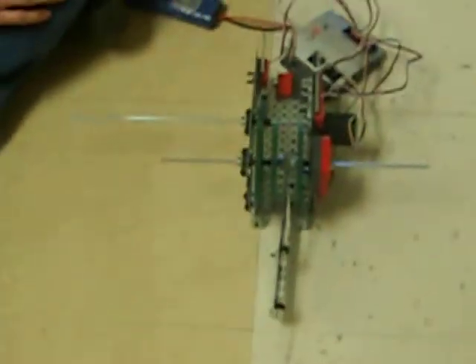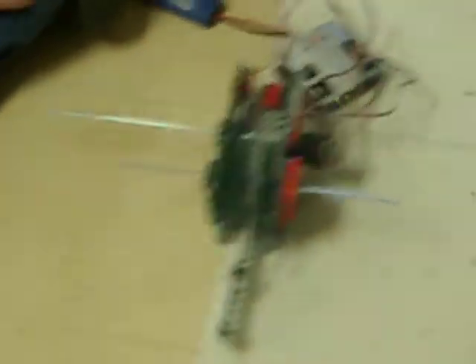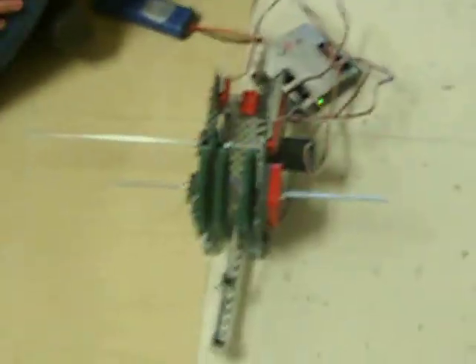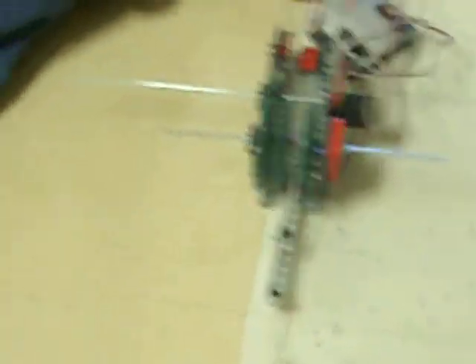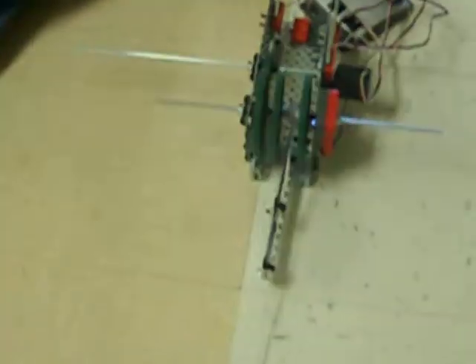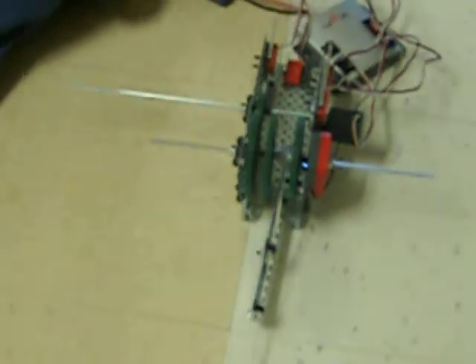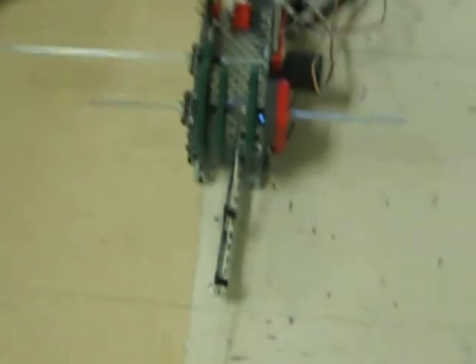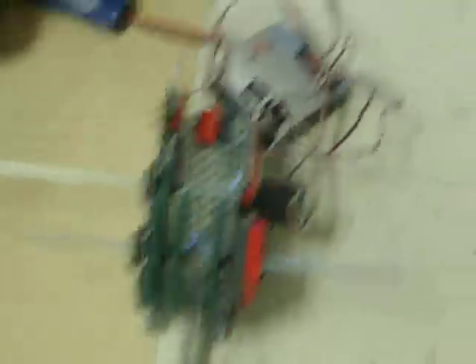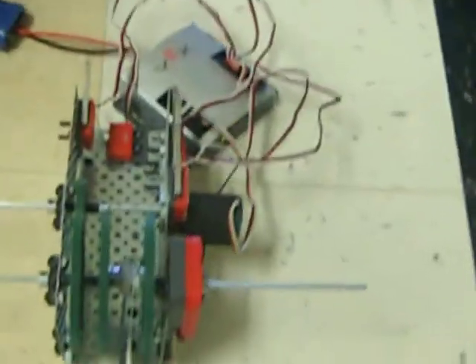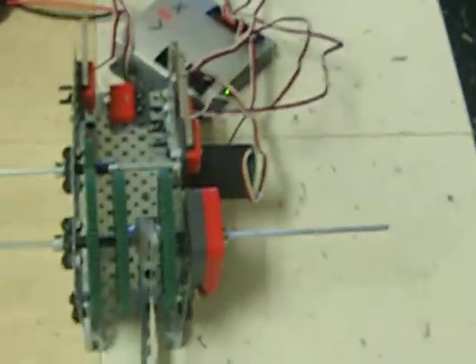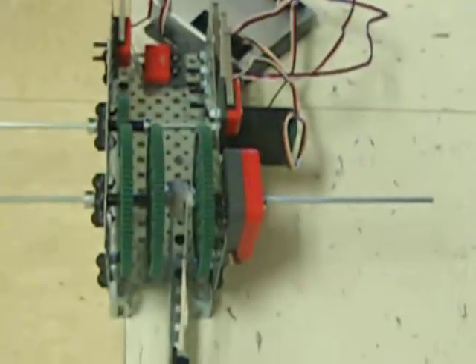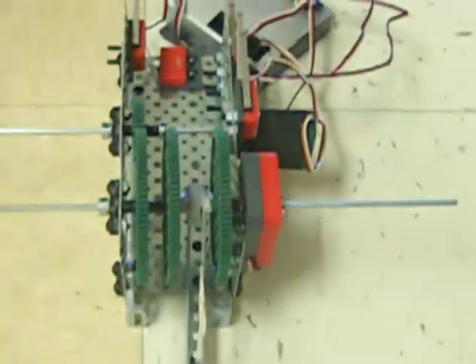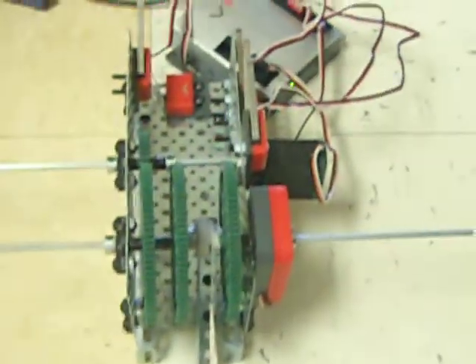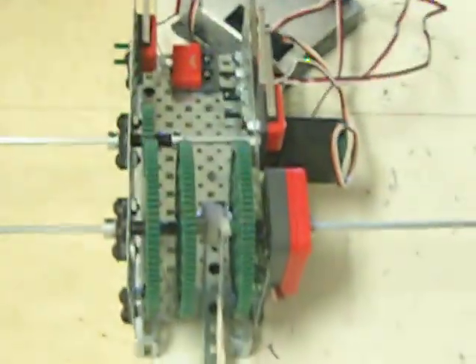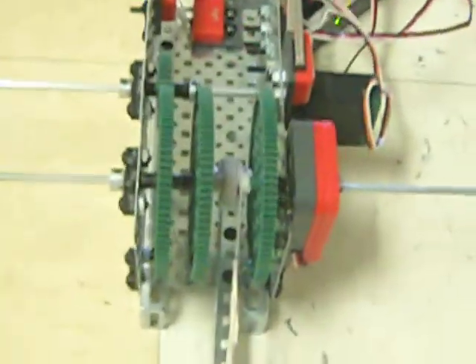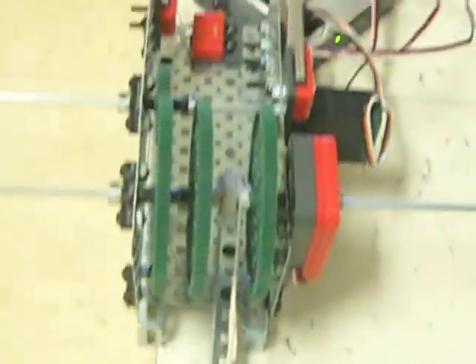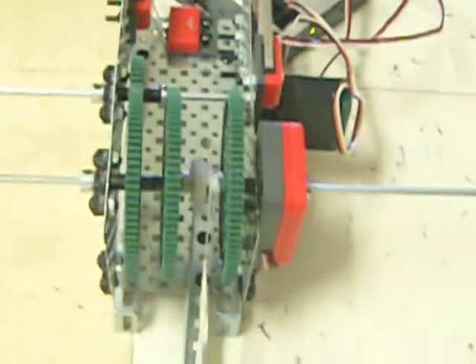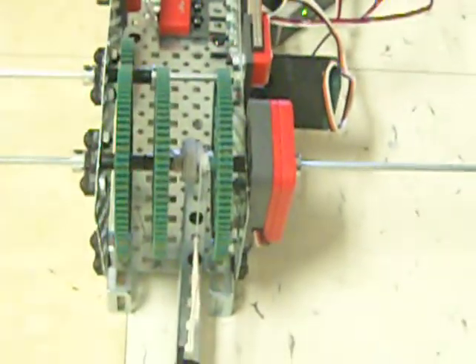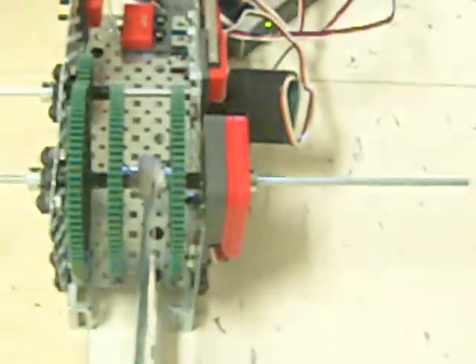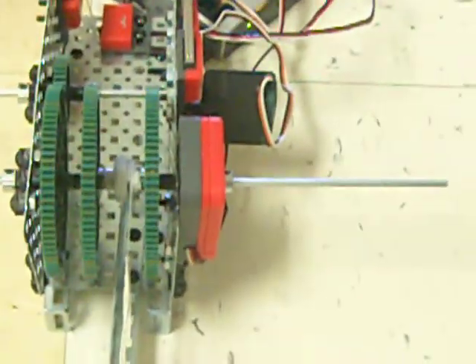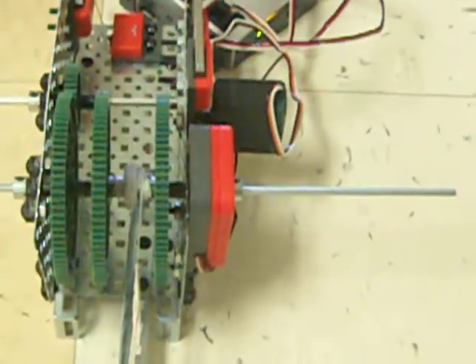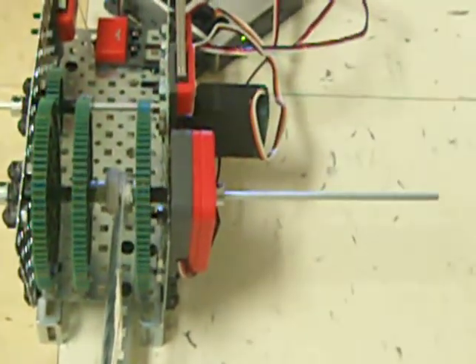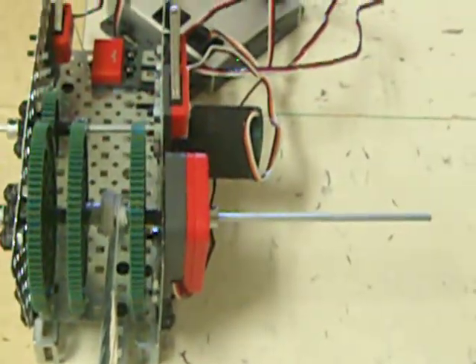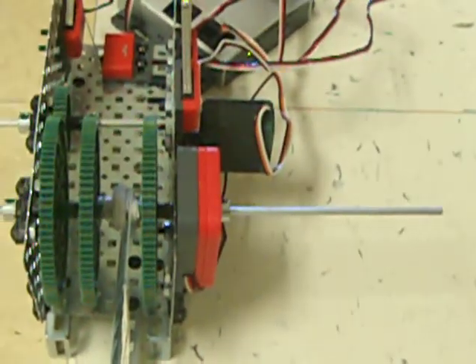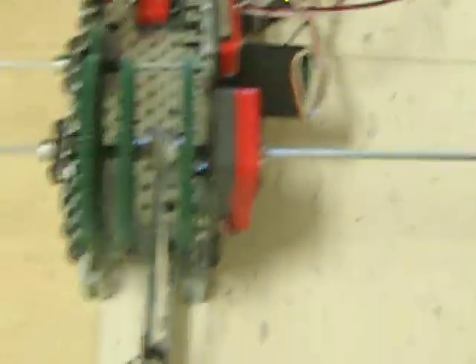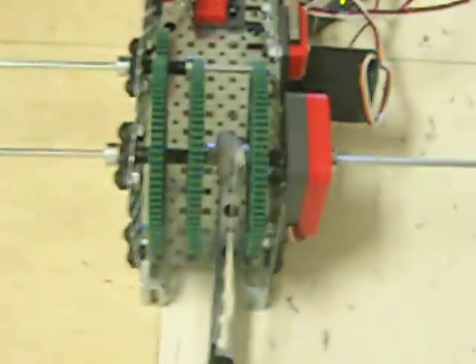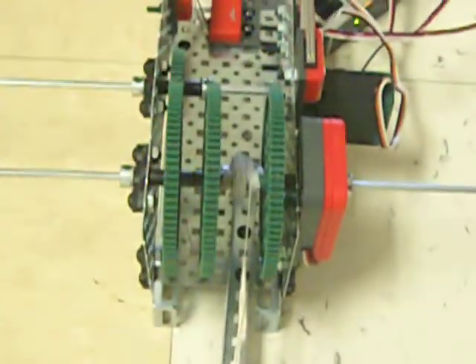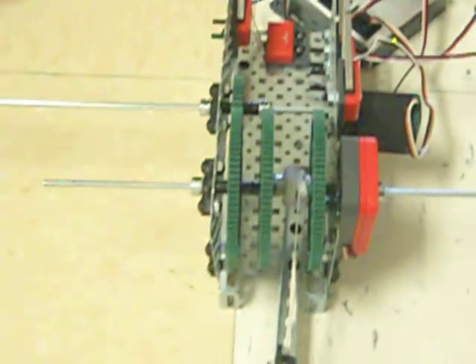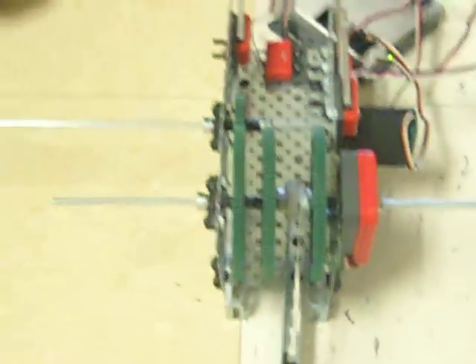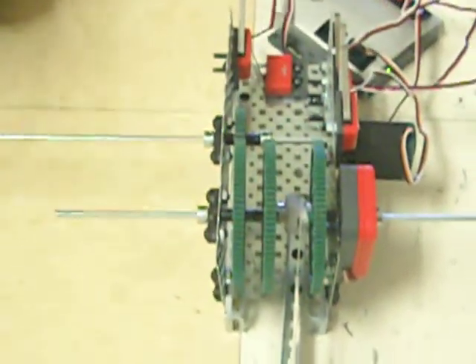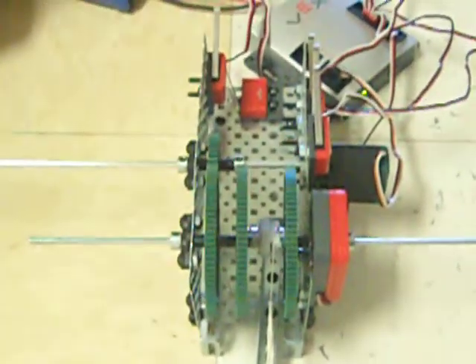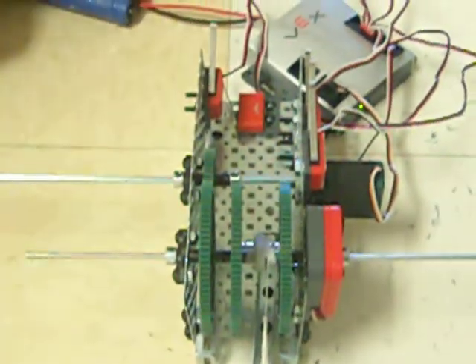If this were real, you'd have to consider the fact that the string would keep bunching up on there, so you'd have to deal with that, because that would change the amount it reeled in per revolution. A different type of string would probably be better.